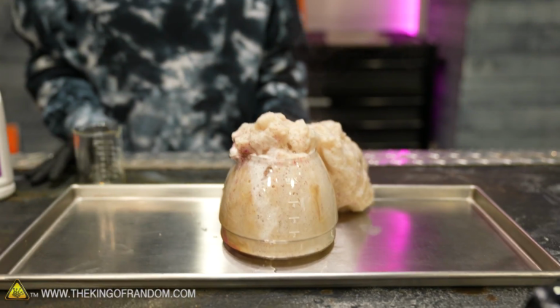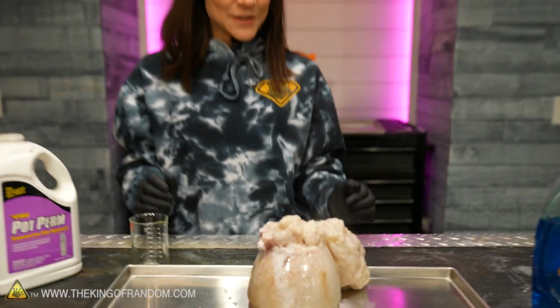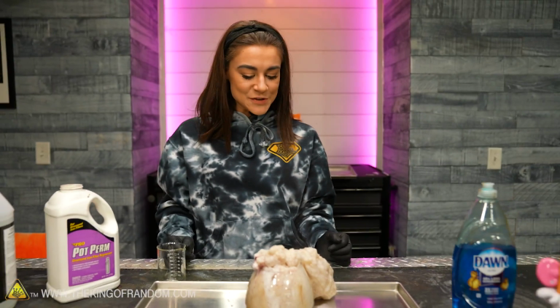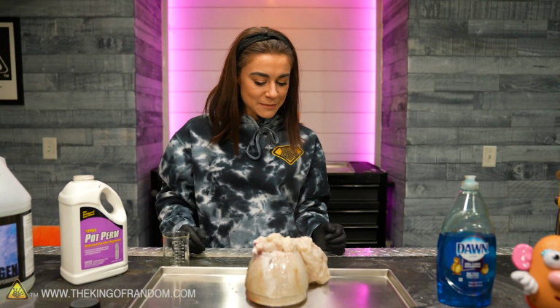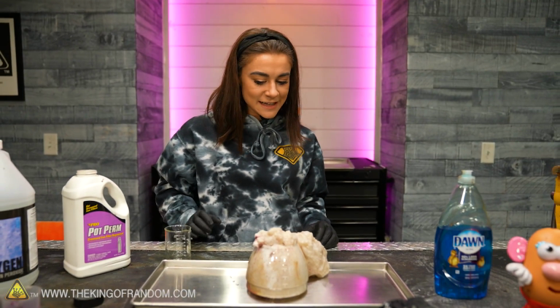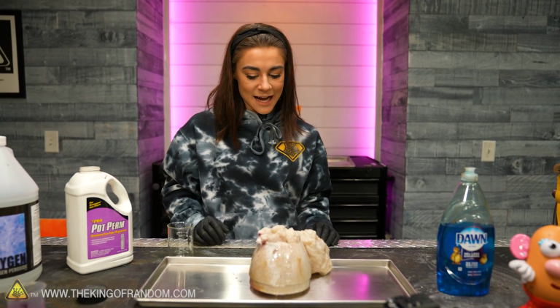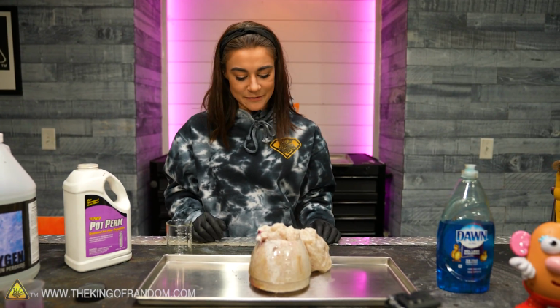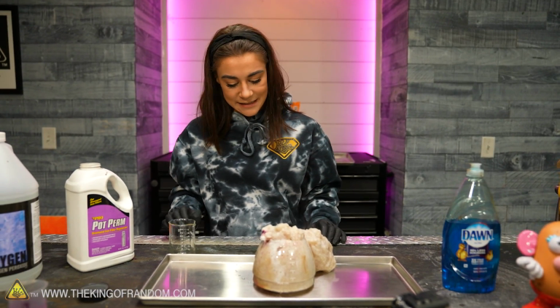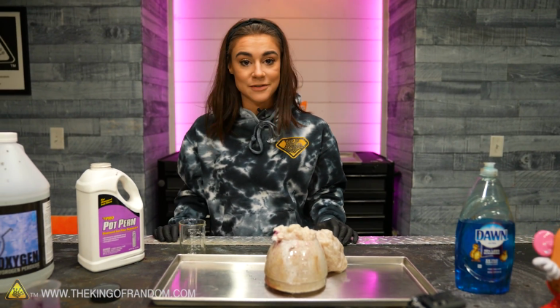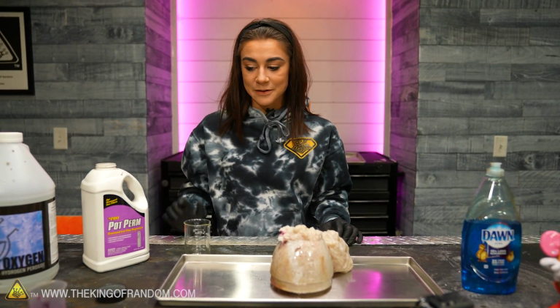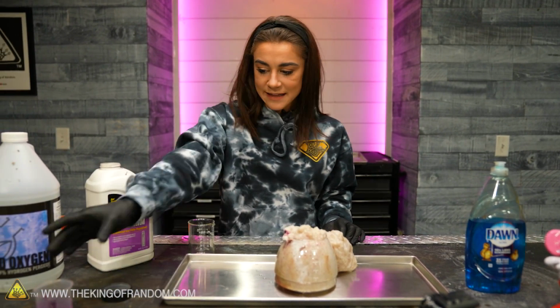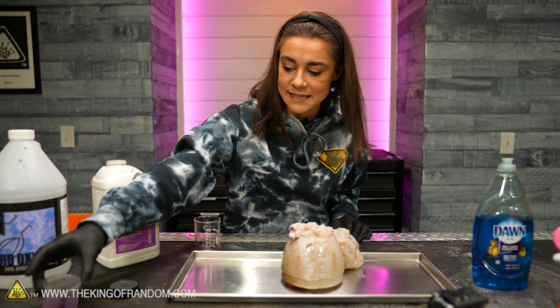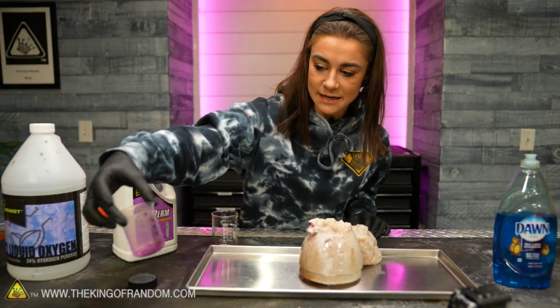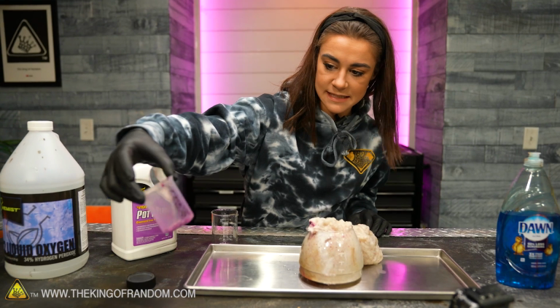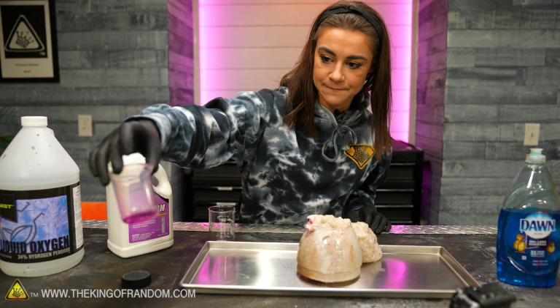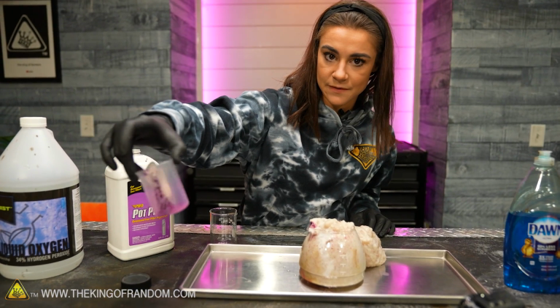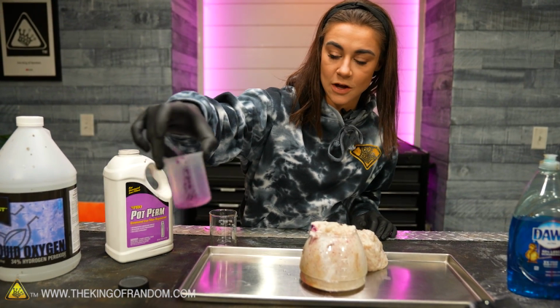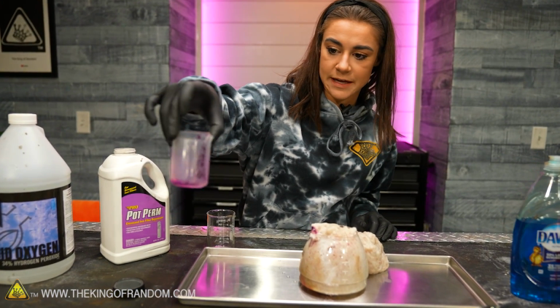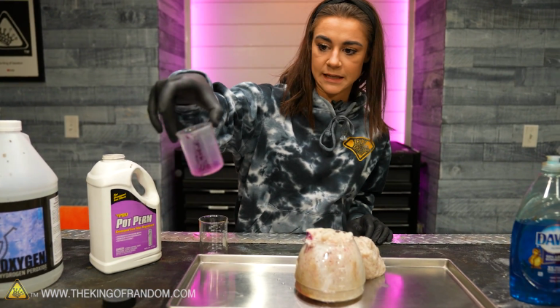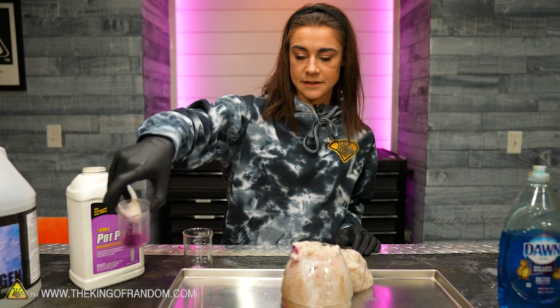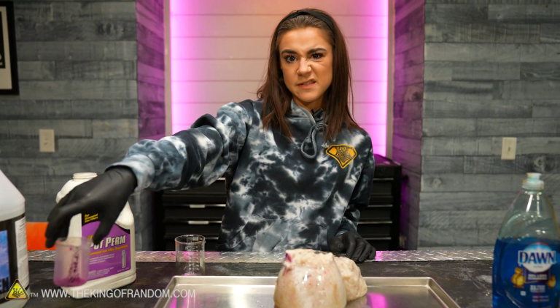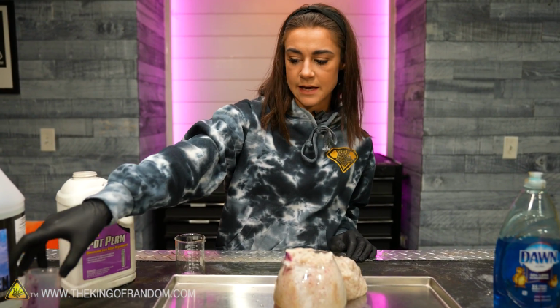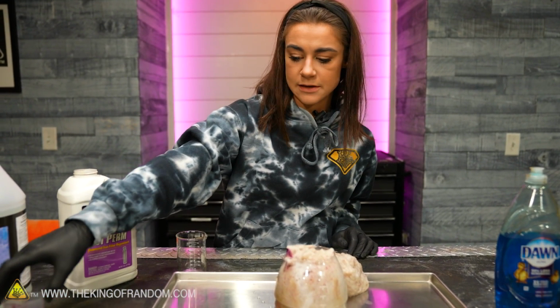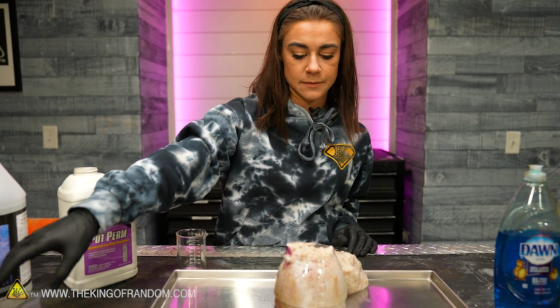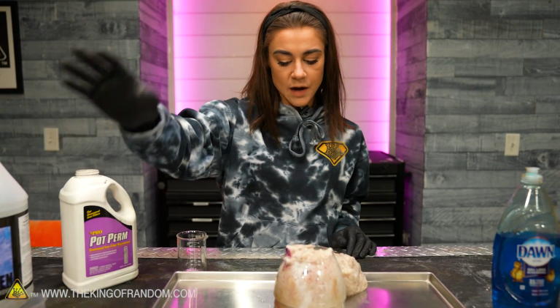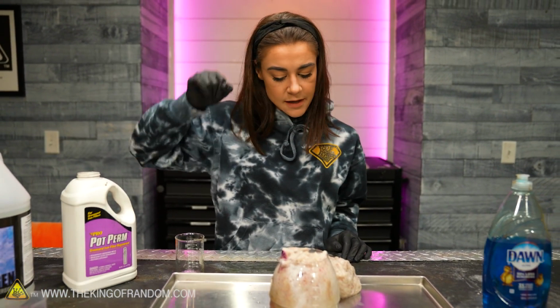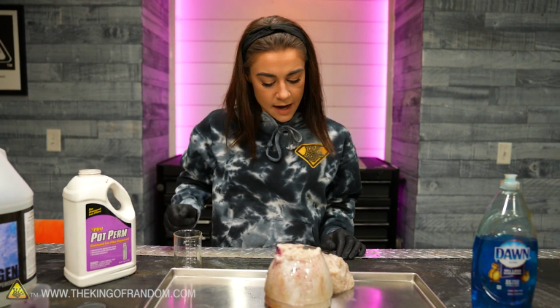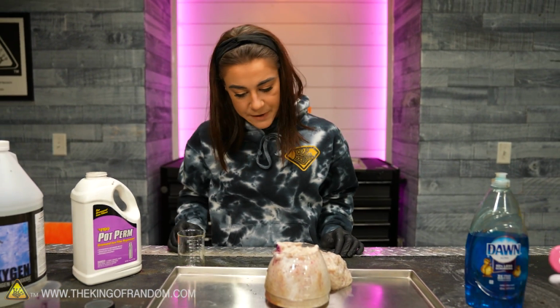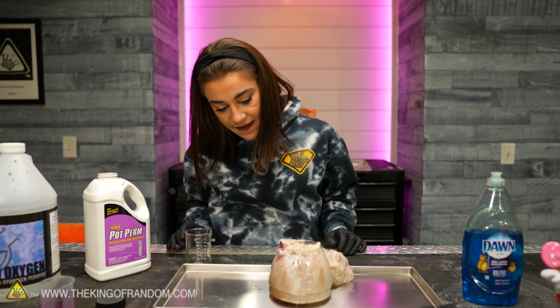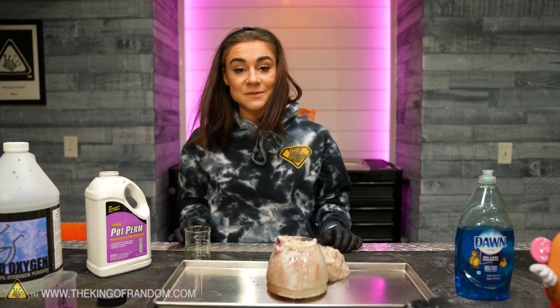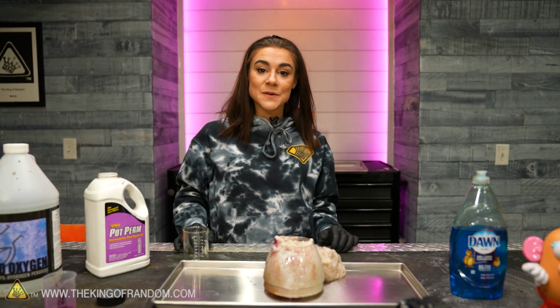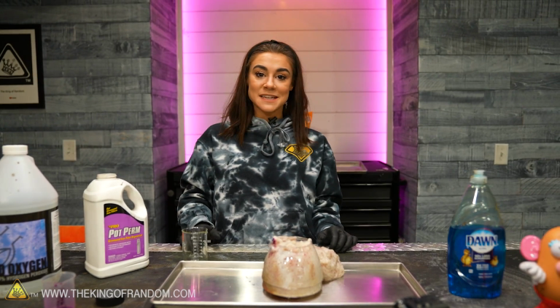This one was super bubbly and reacted incredibly quickly. I think it's because I didn't mix it all in completely. We could have used a little bit more water. But that's what we're doing today.